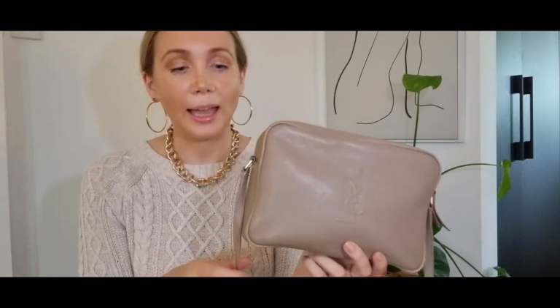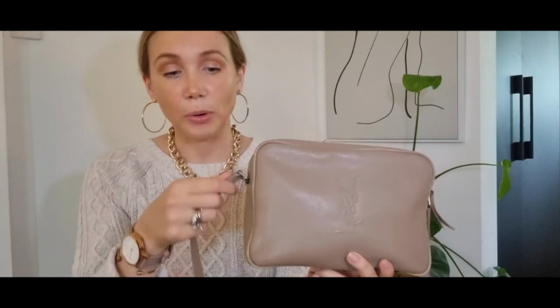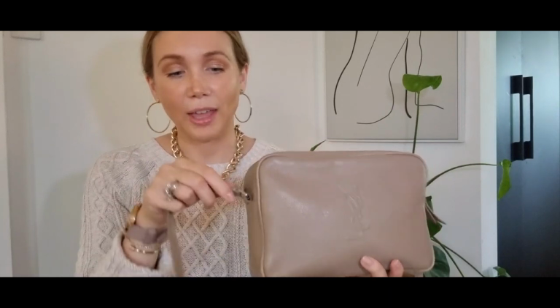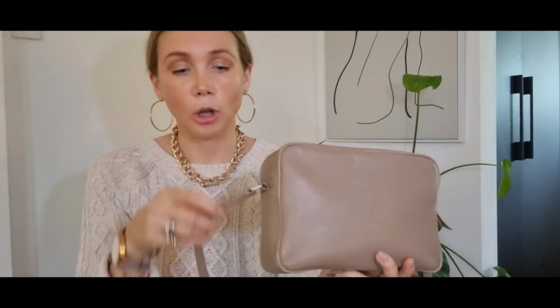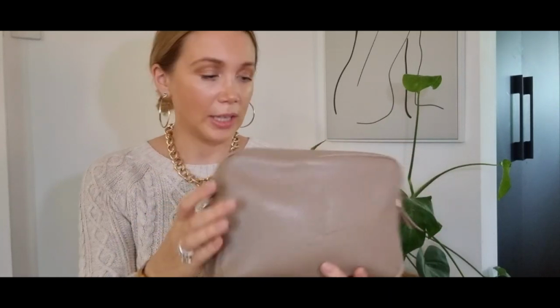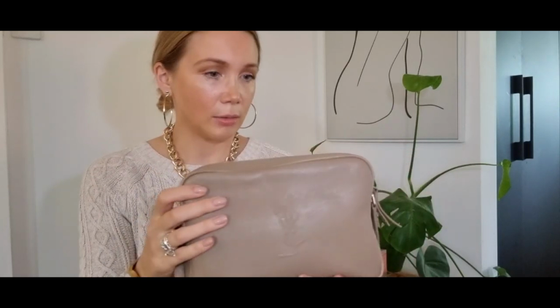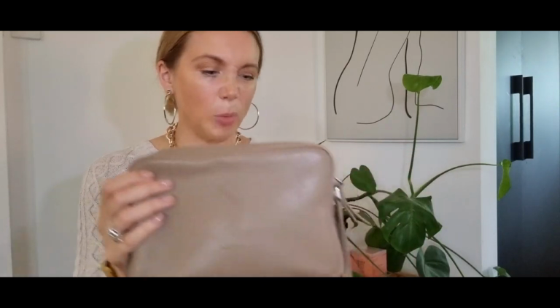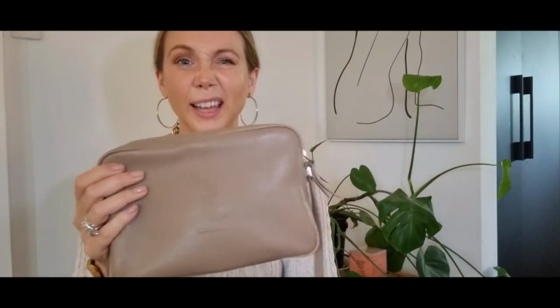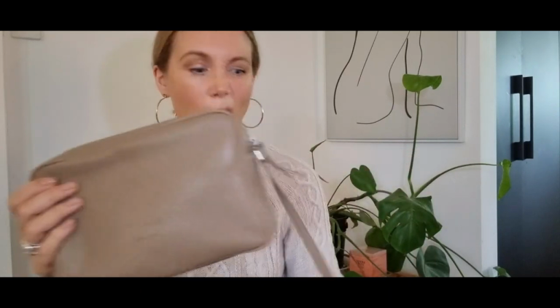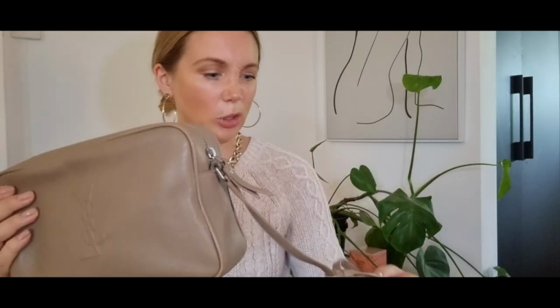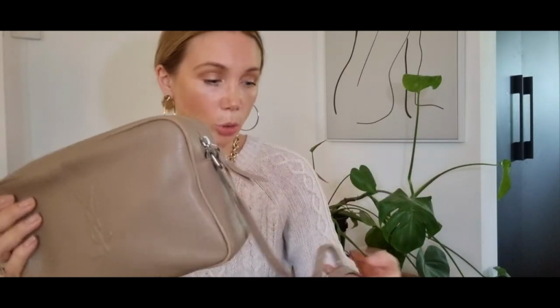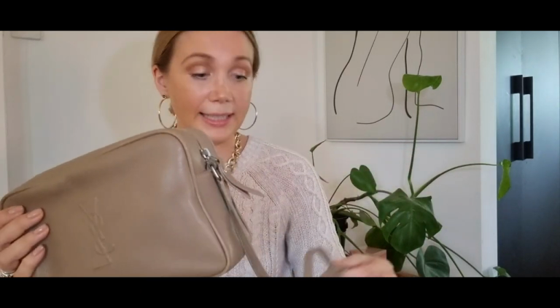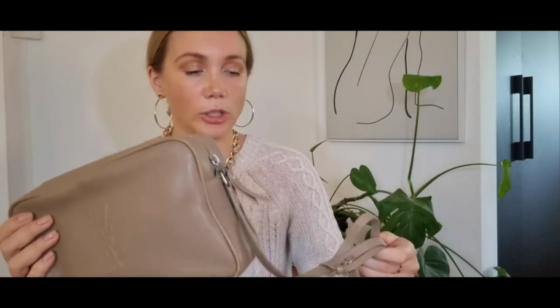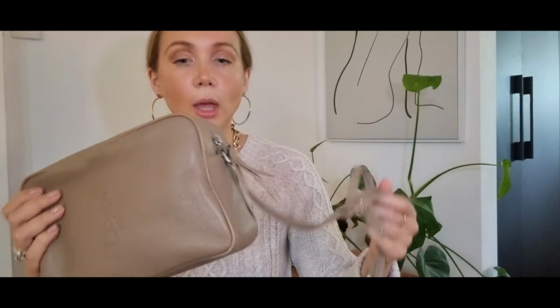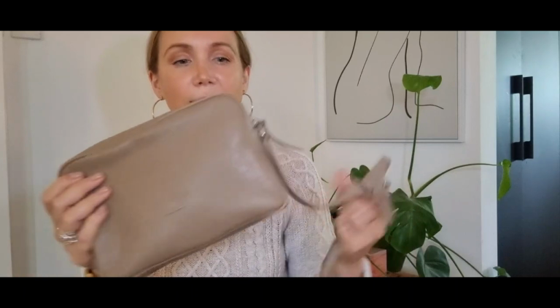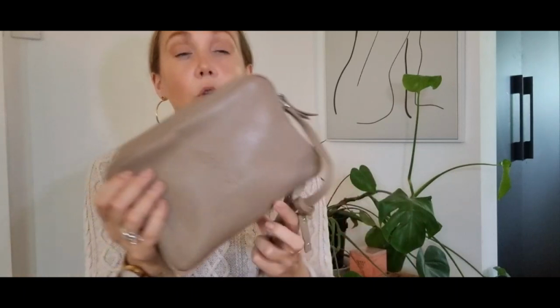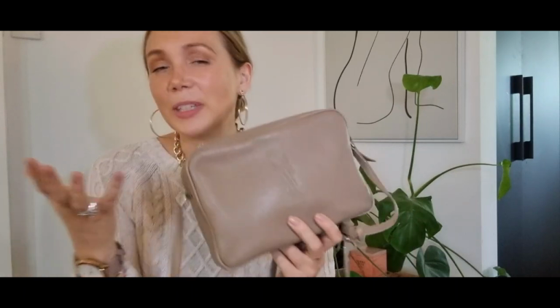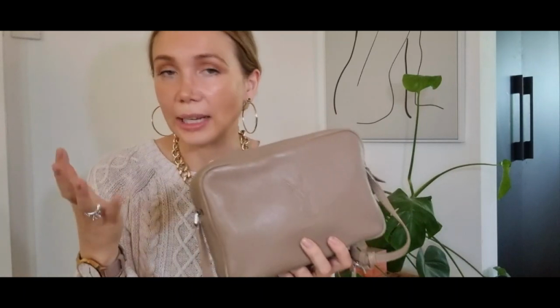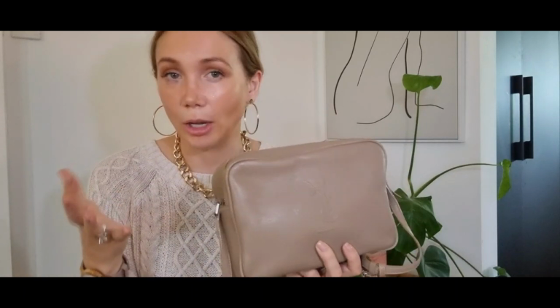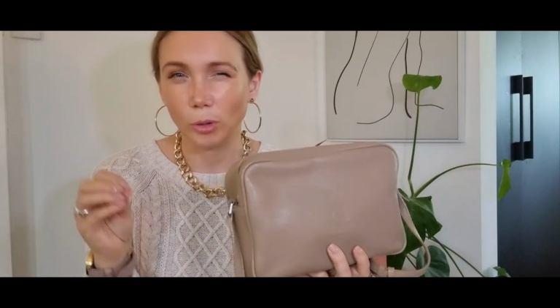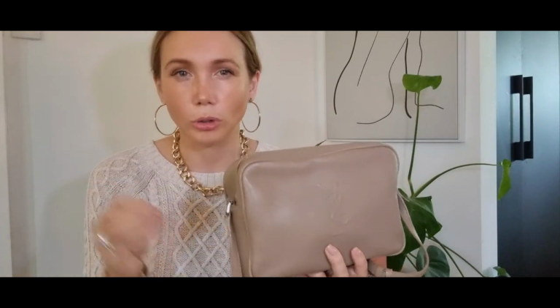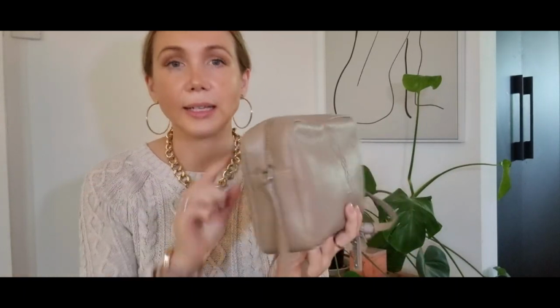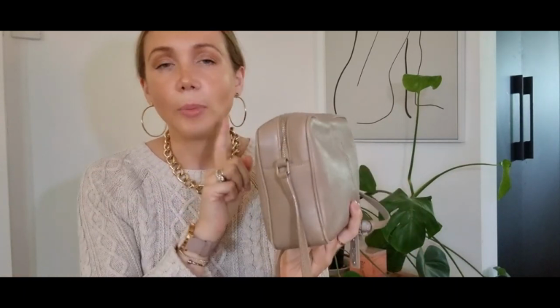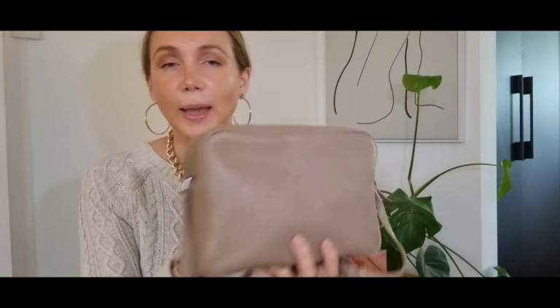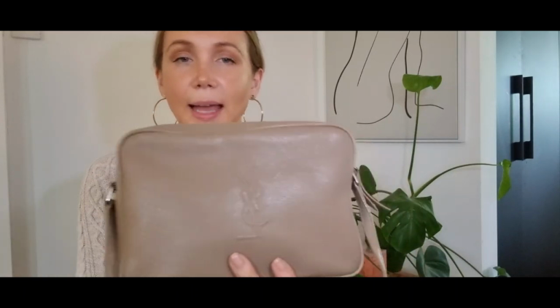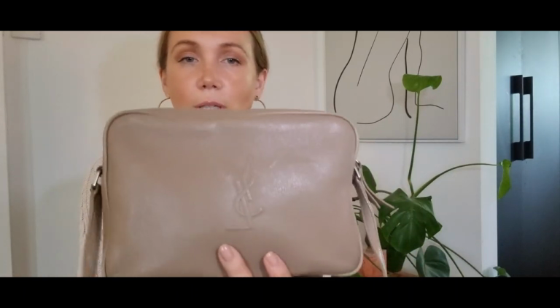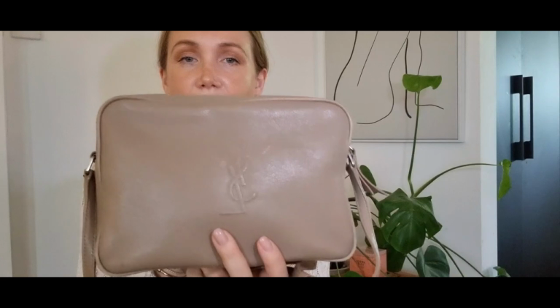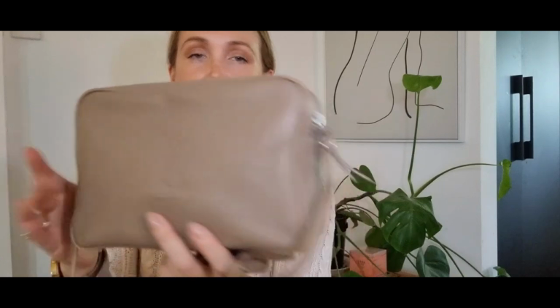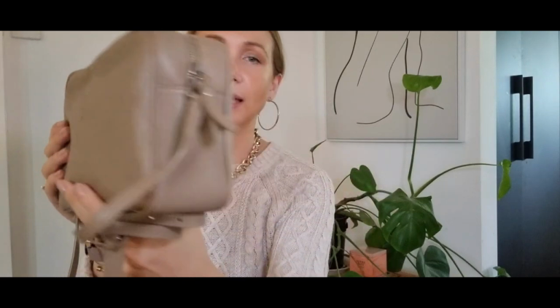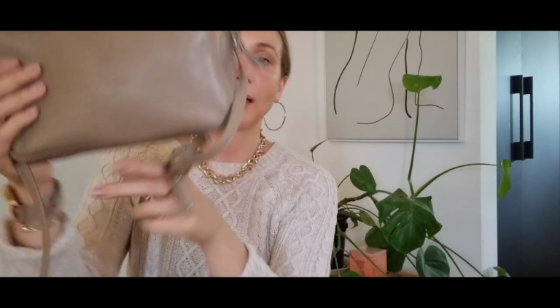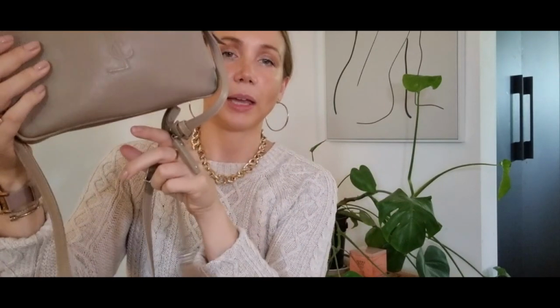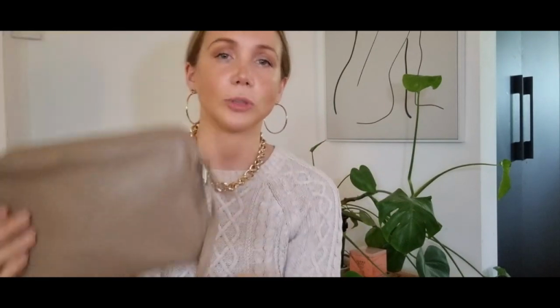I actually don't have any cons for this. Maybe one is the strap — it's on its shortest setting, it's adjustable, but it could potentially be a little bit long if you're on the shorter side. But this bag is absolutely fantastic and I'm delighted to have it in my collection.